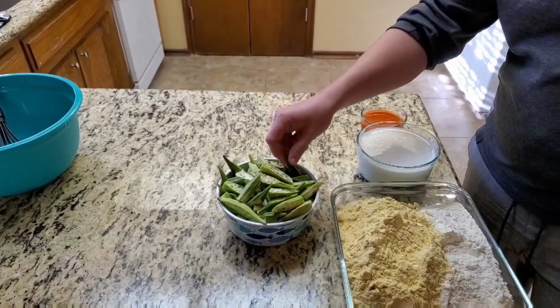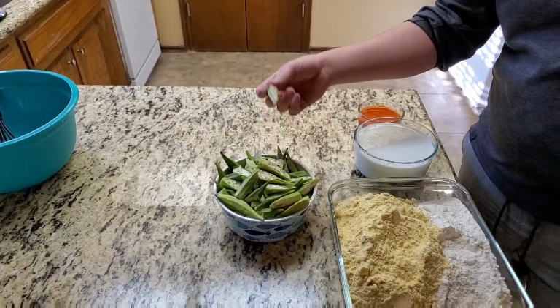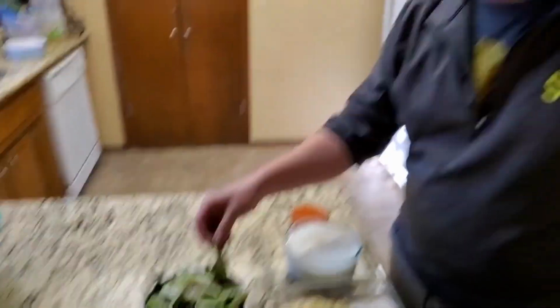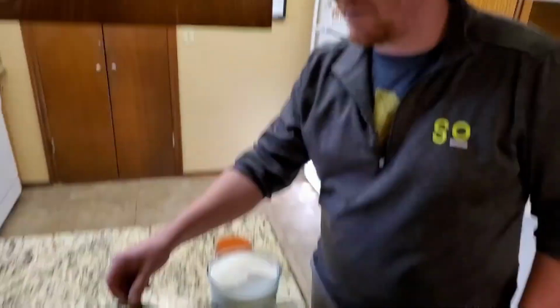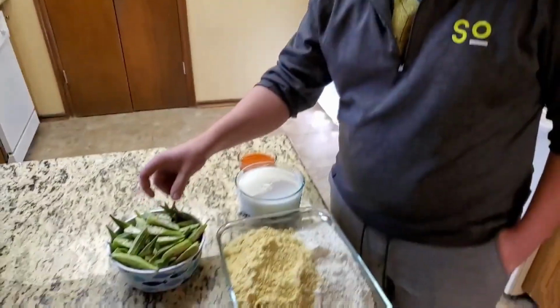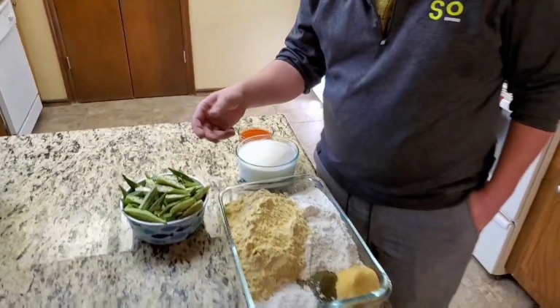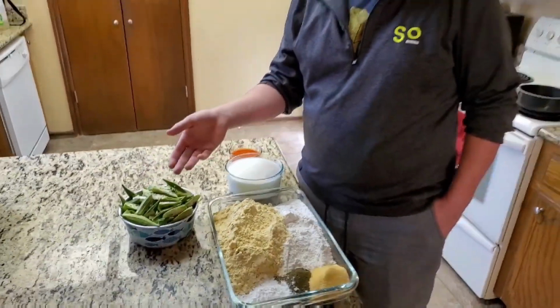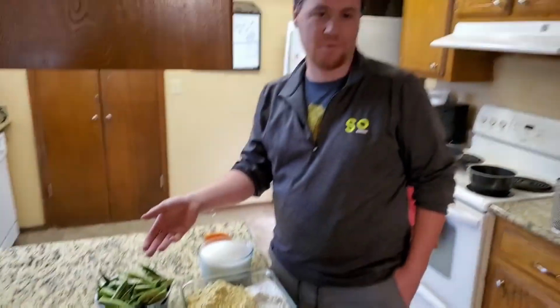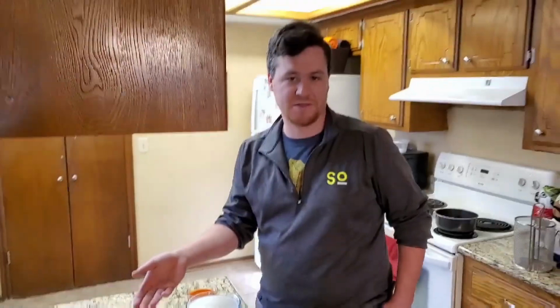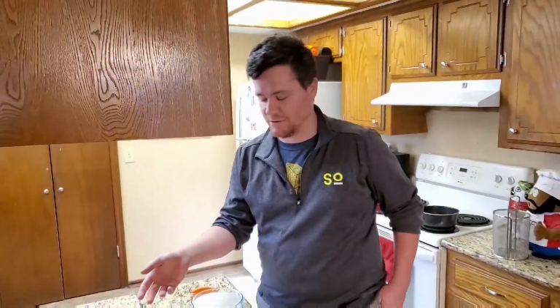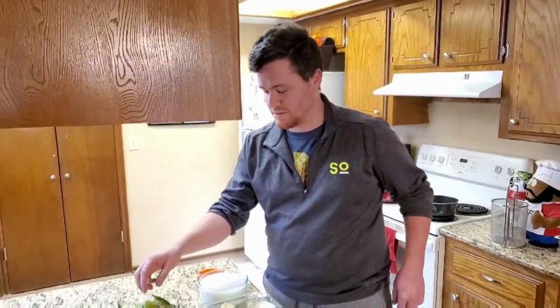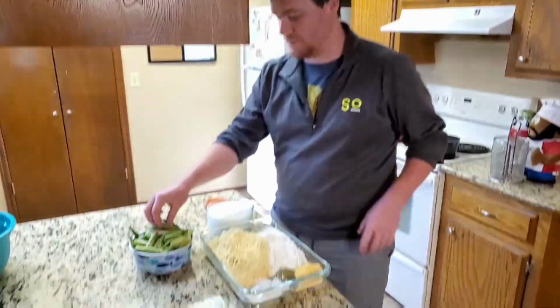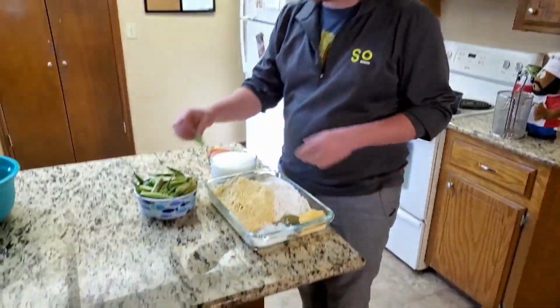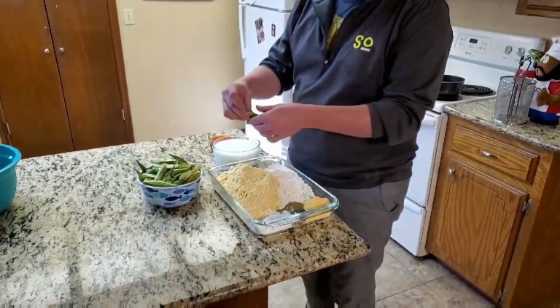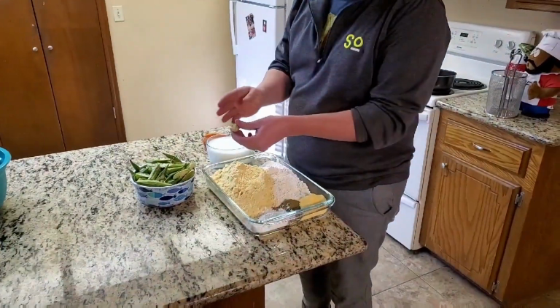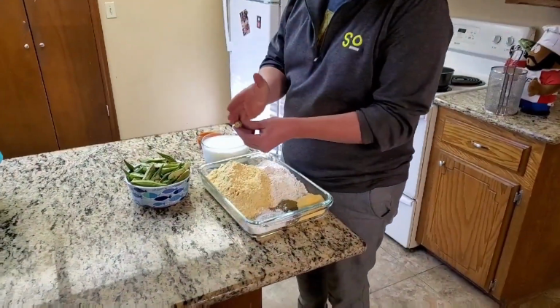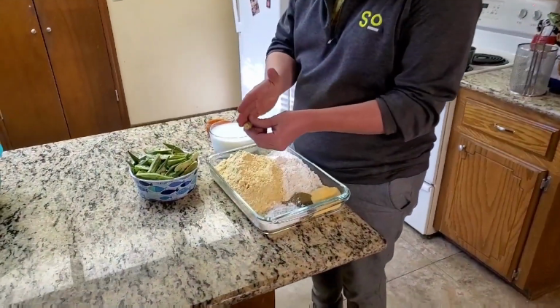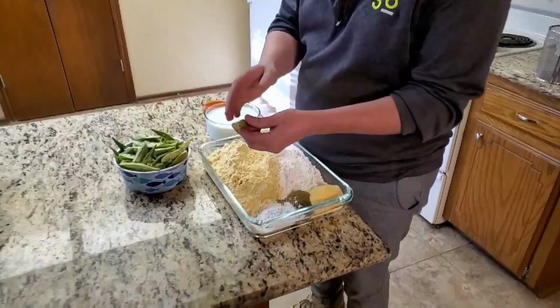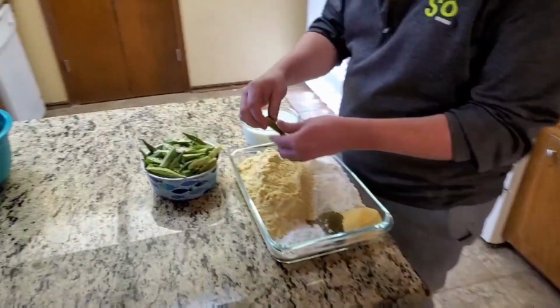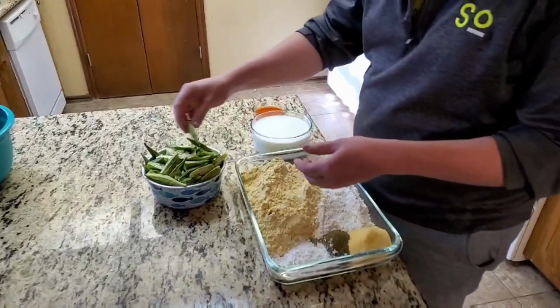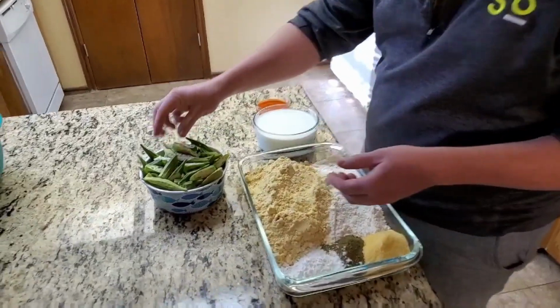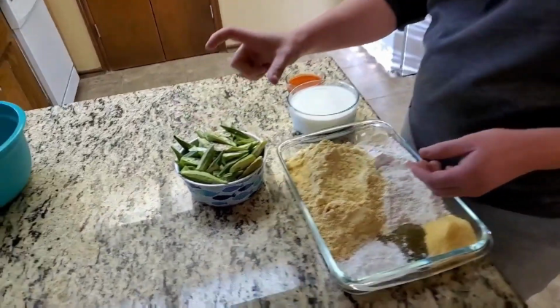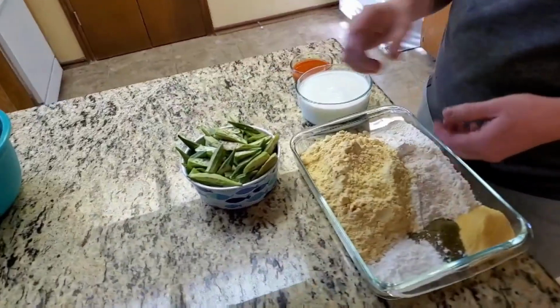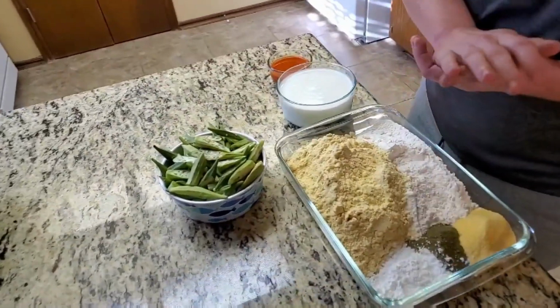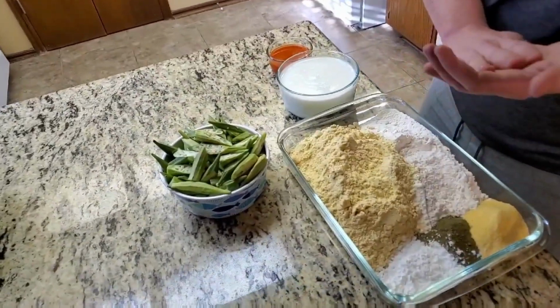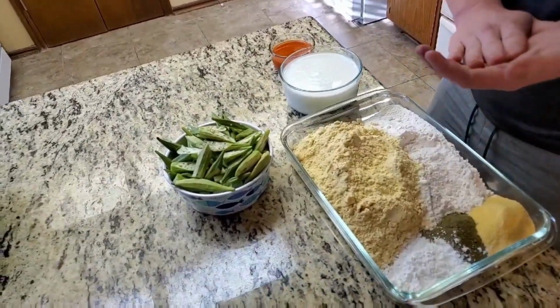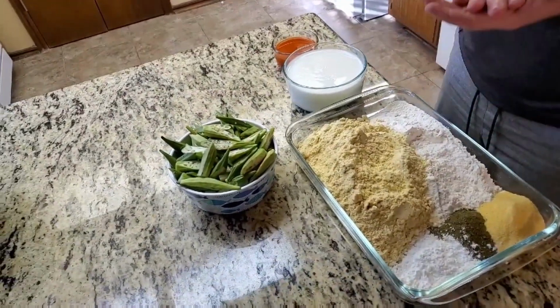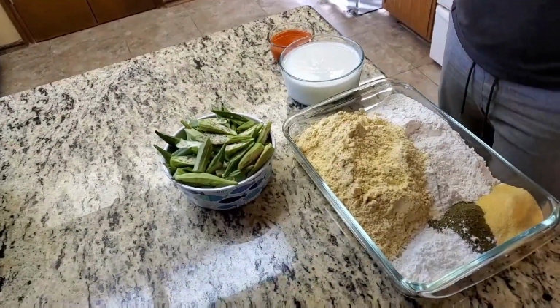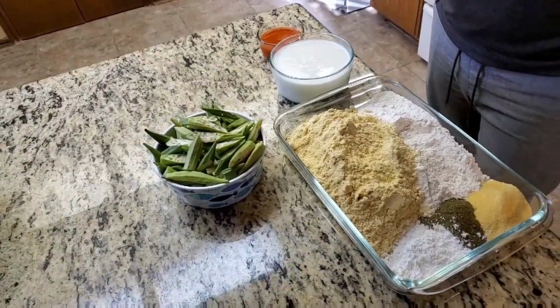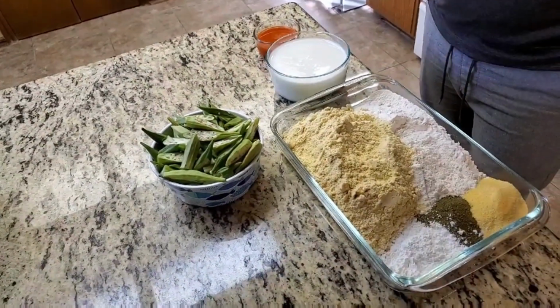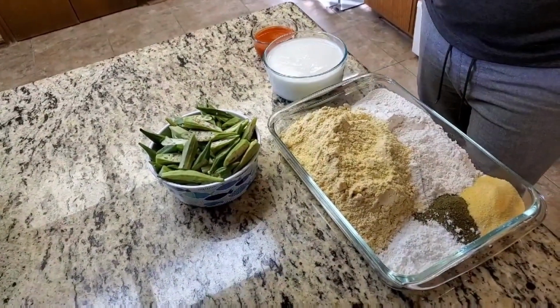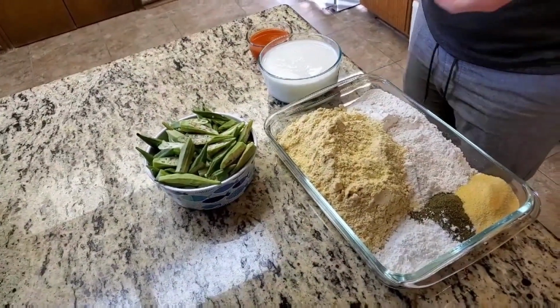For the okra you can cut it however you want — this is just how we do it at the Jones: just long, on the bias, so just long pieces. But it's all kind of just preferential.